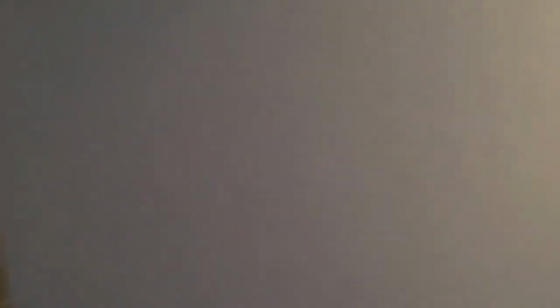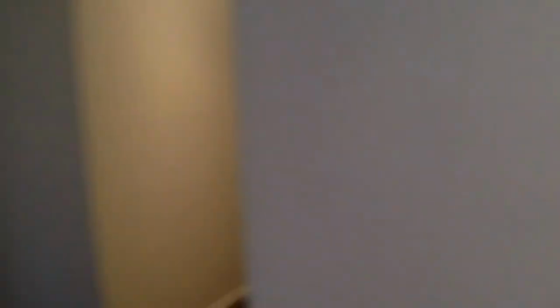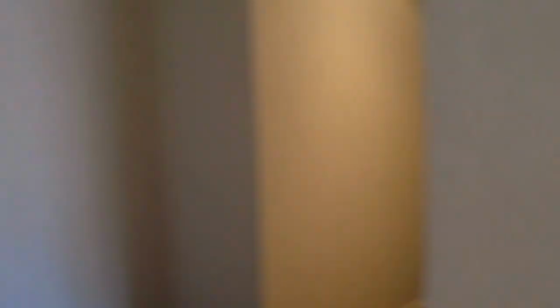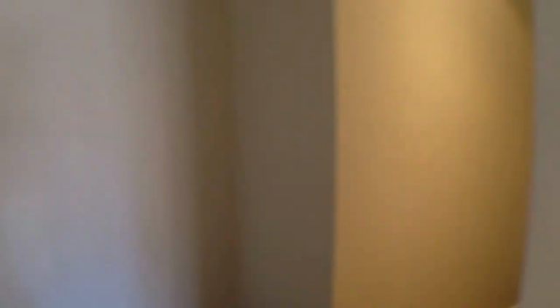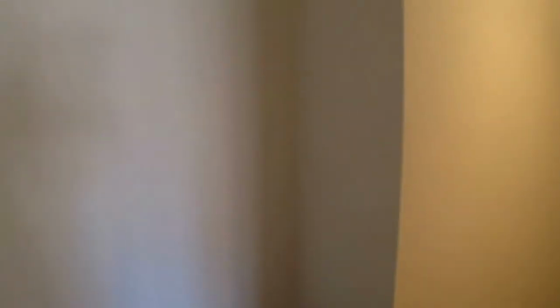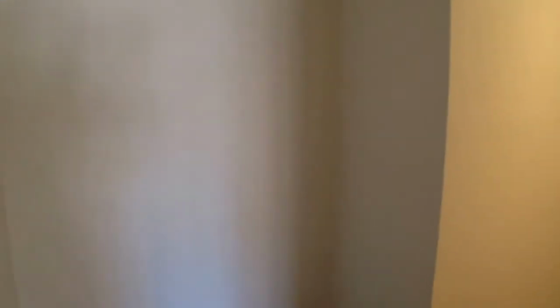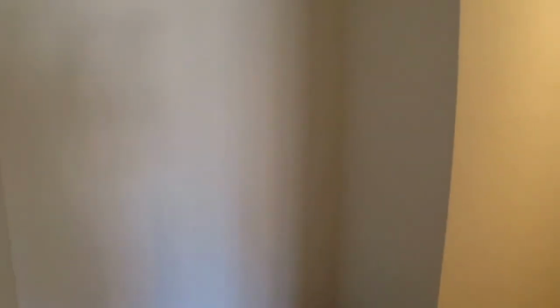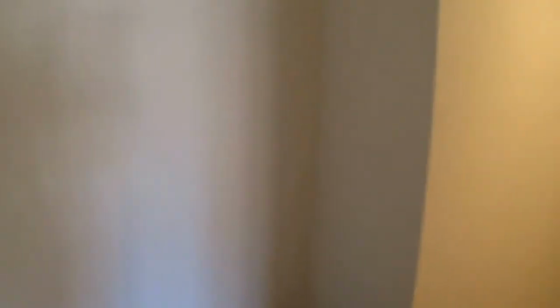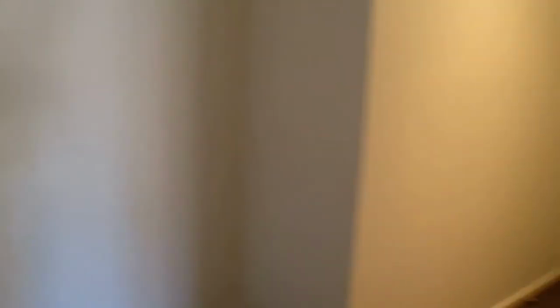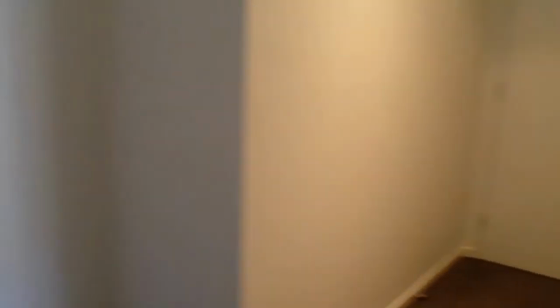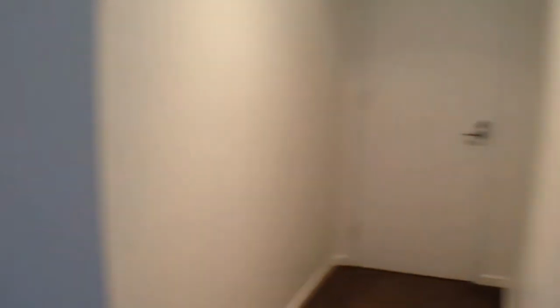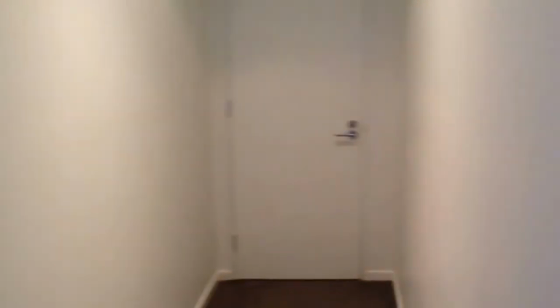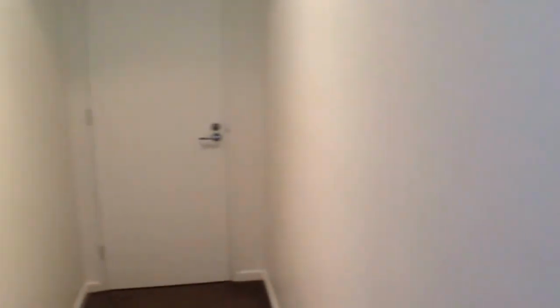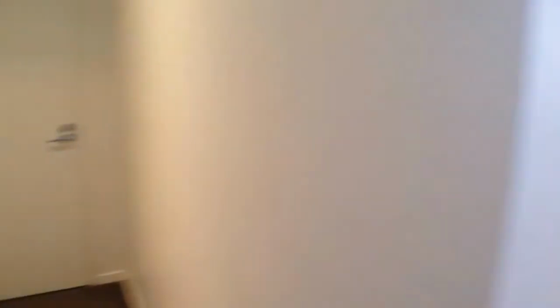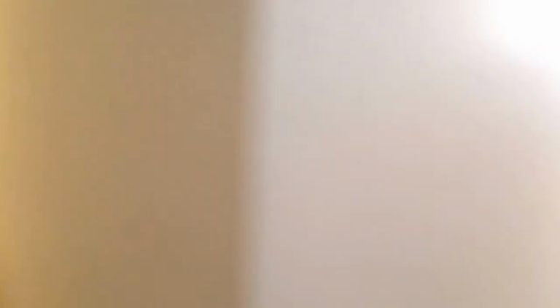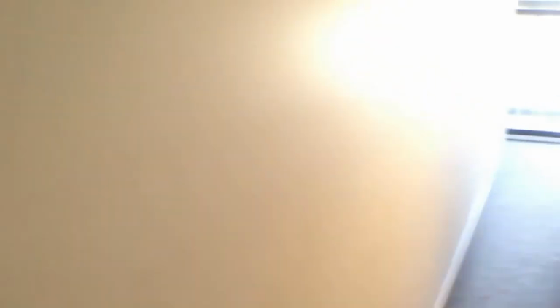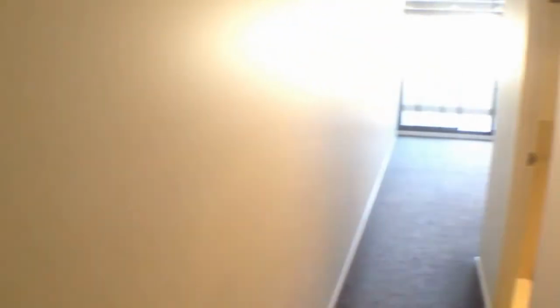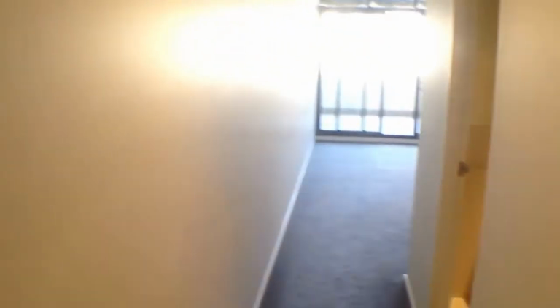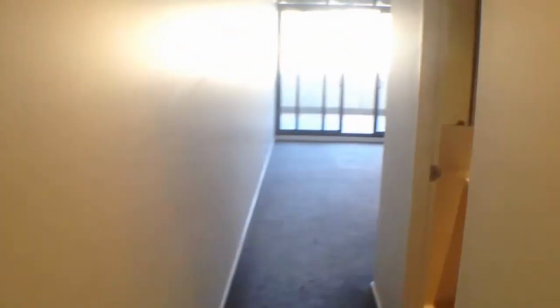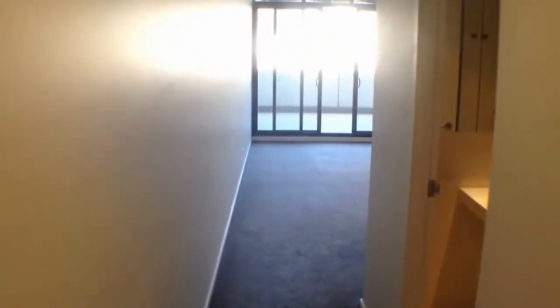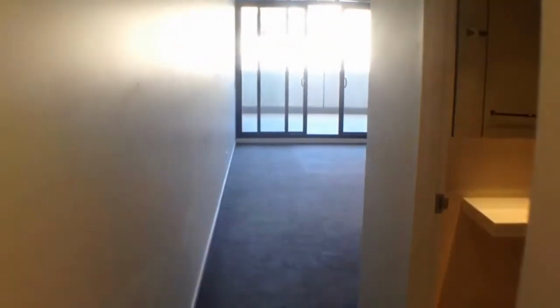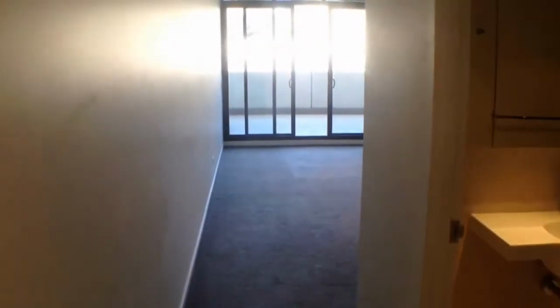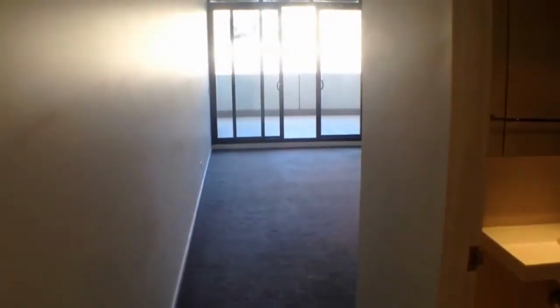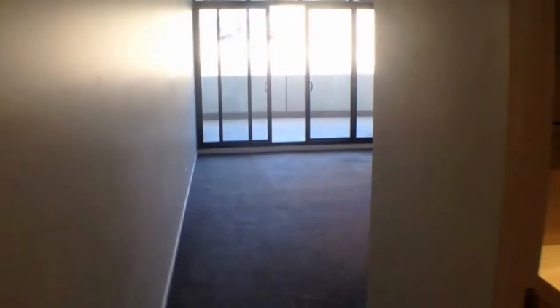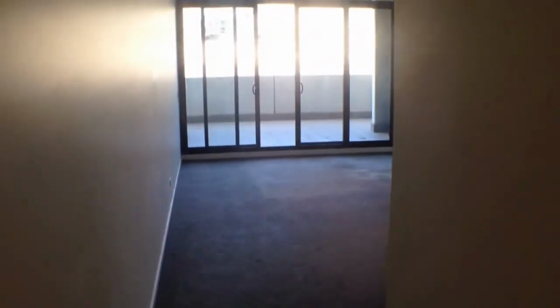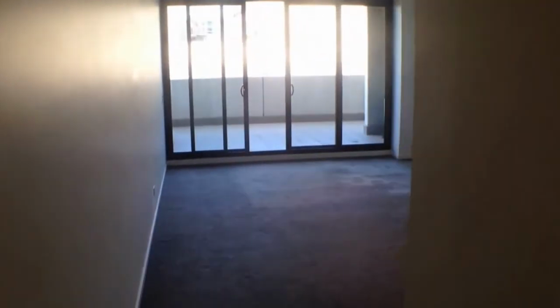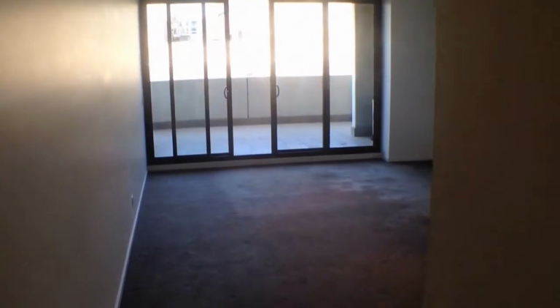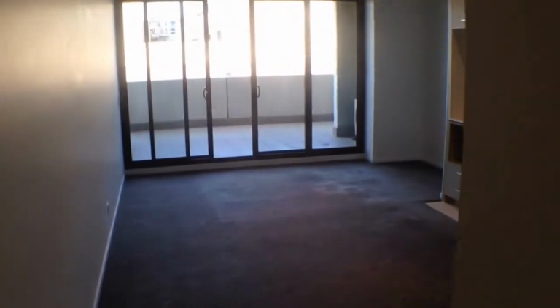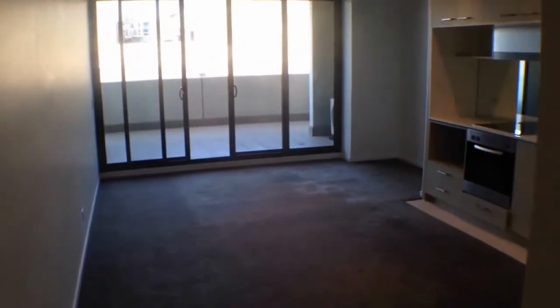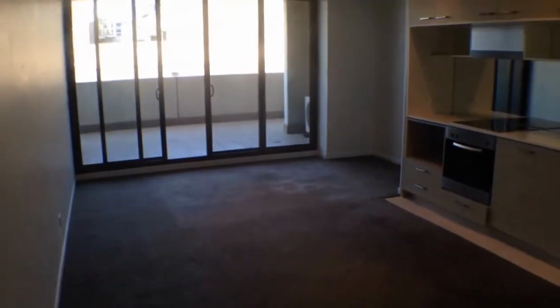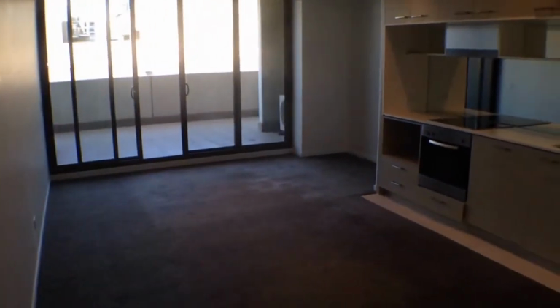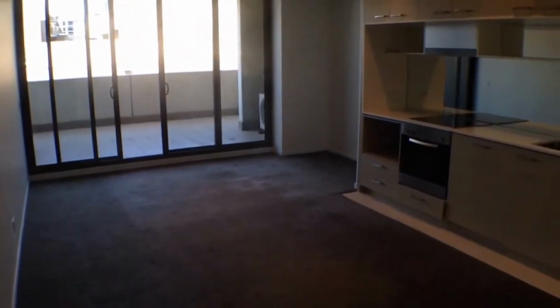Continuing around, there's a bit of extra storage space in the entrance here, and that concludes the video tour of this property — so register yourself for an inspection and get your applications in as soon as possible.